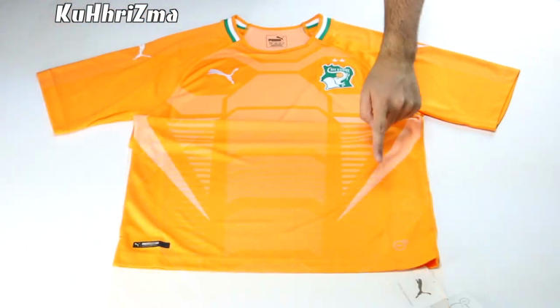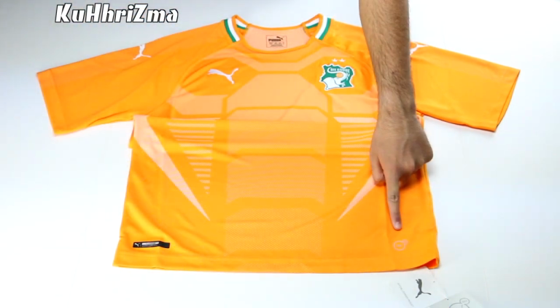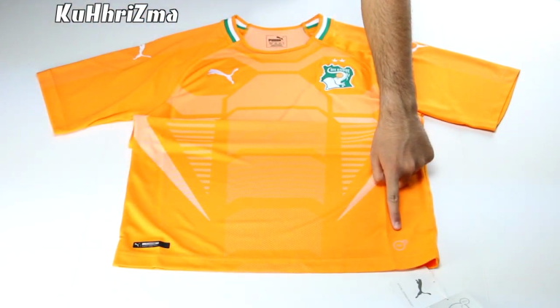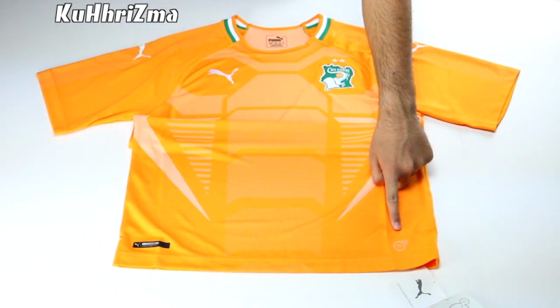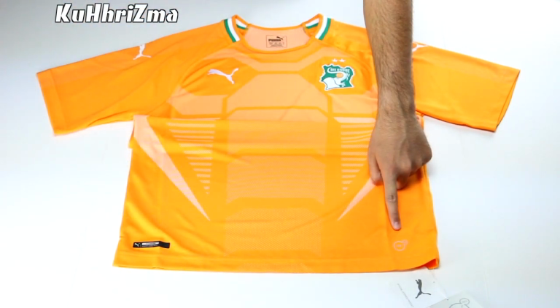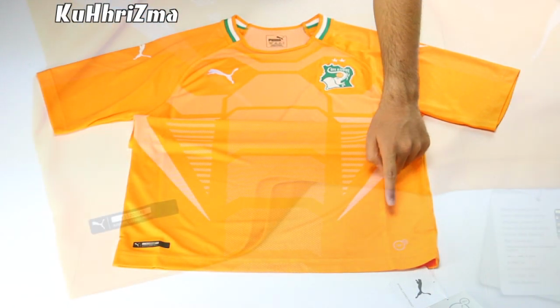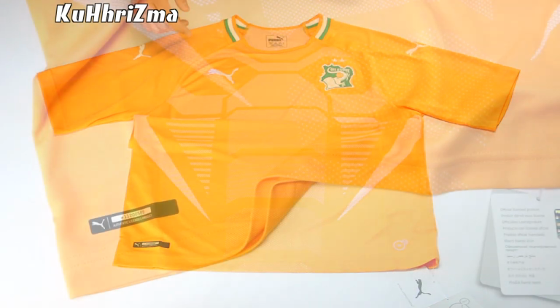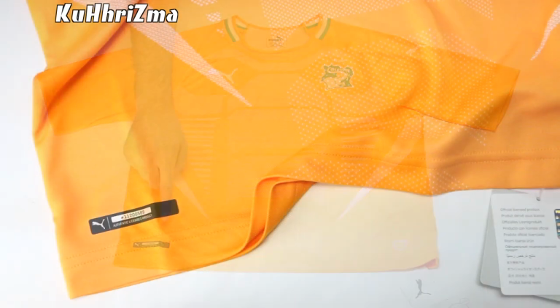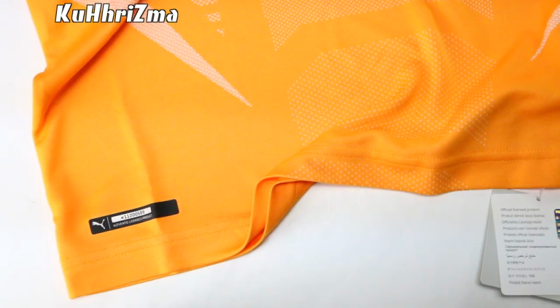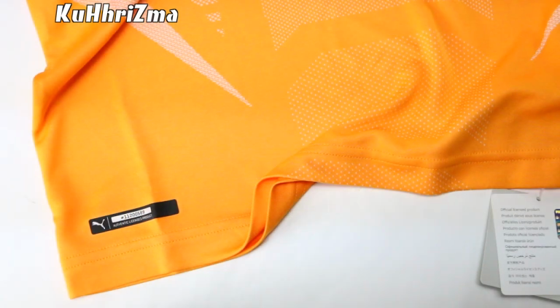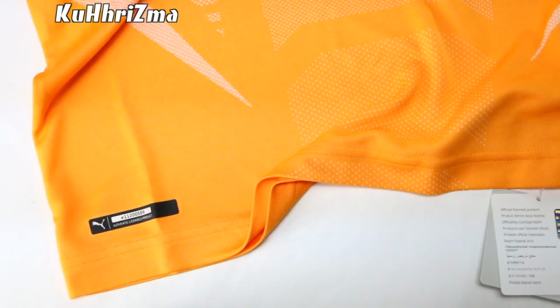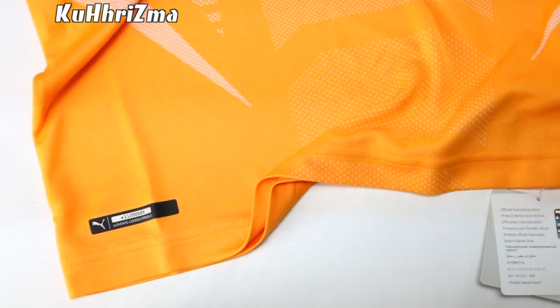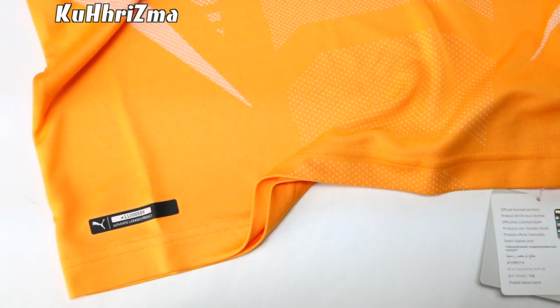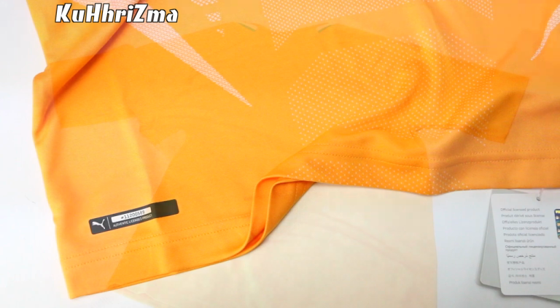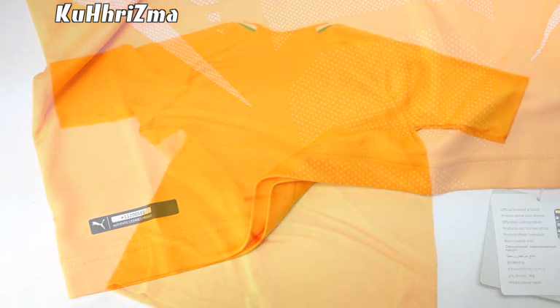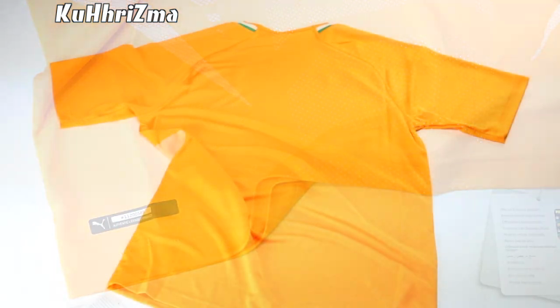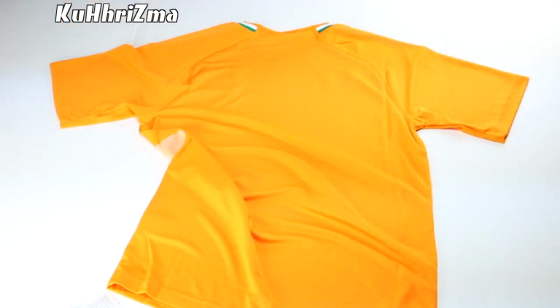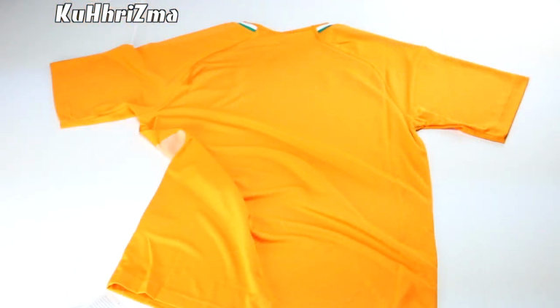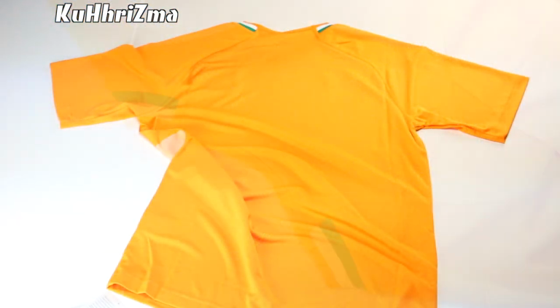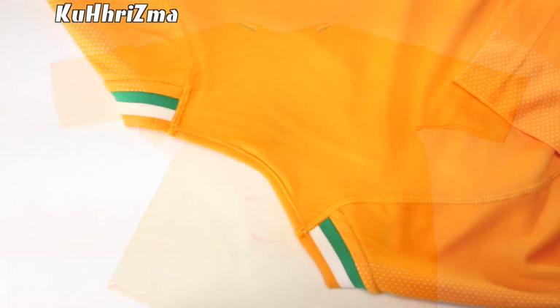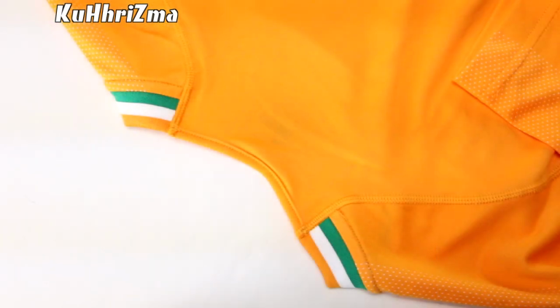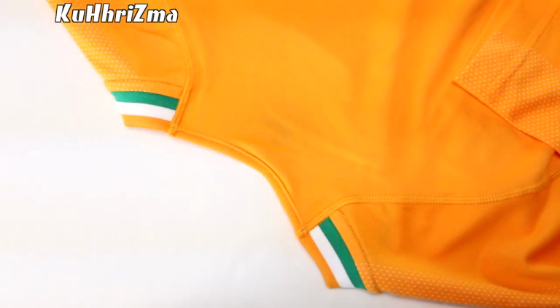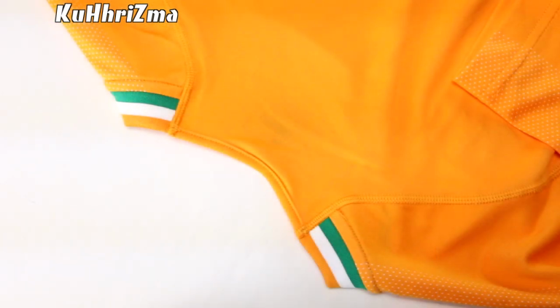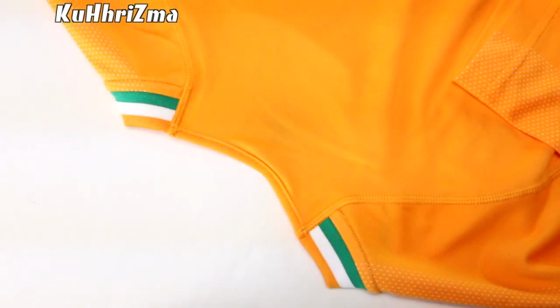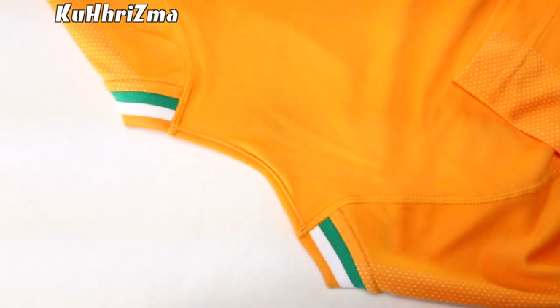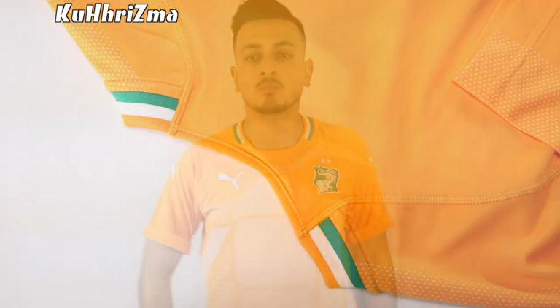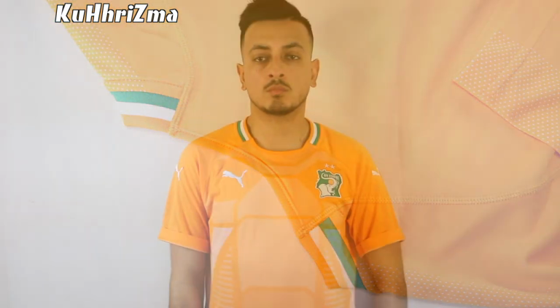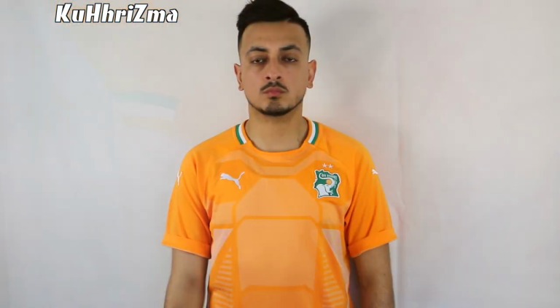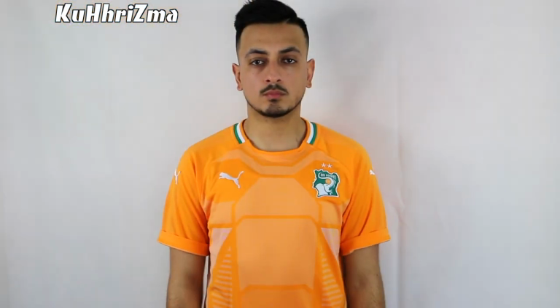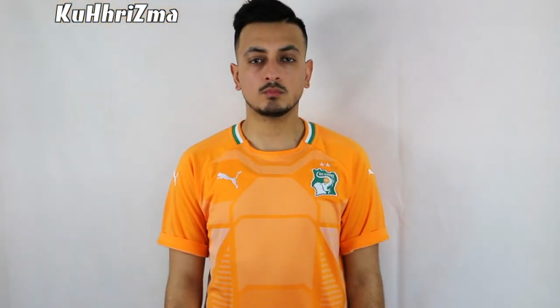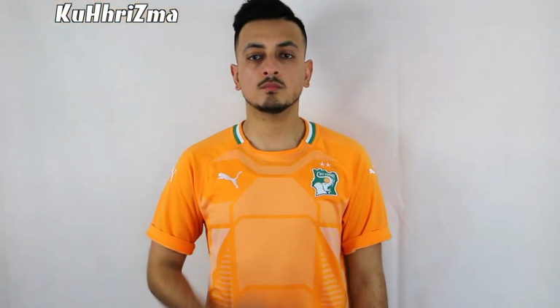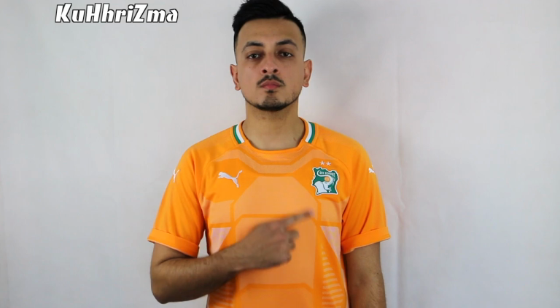Moving our way down the jersey, you'll find the Puma Dry Cell logo and the Puma Authentic badge. Turning the jersey over to the back, you'll see the all-orange face once again.